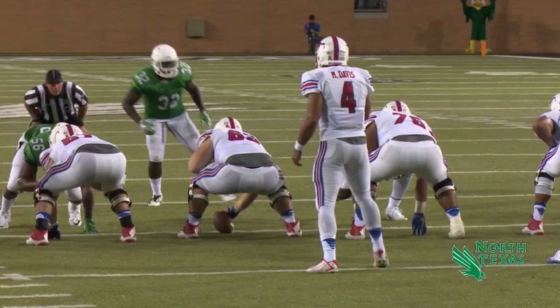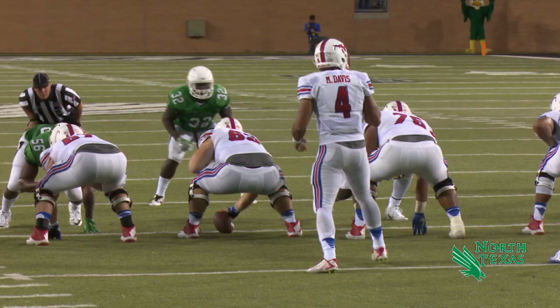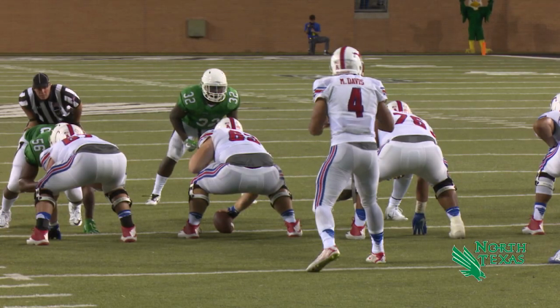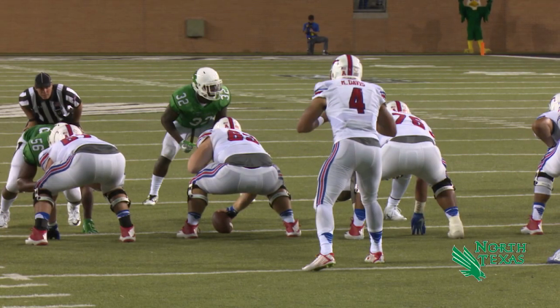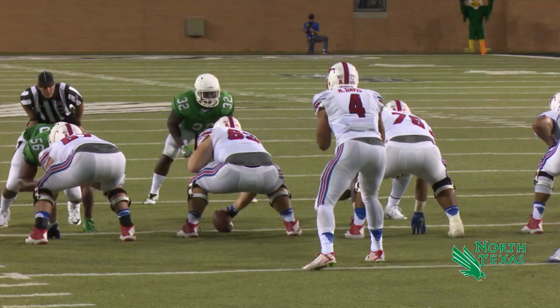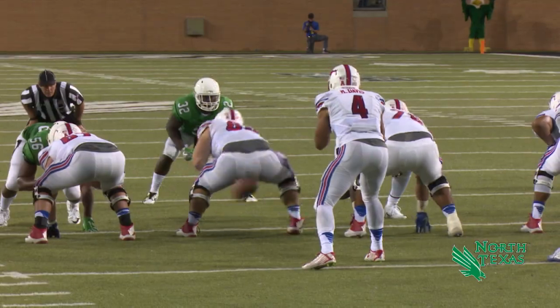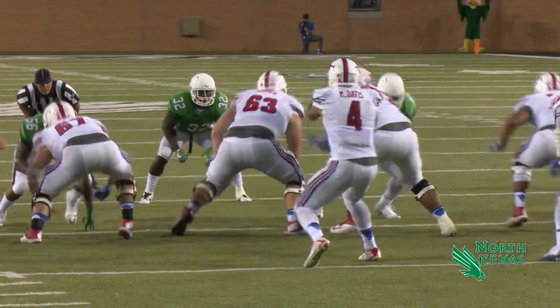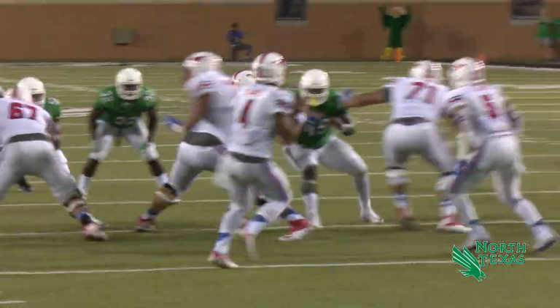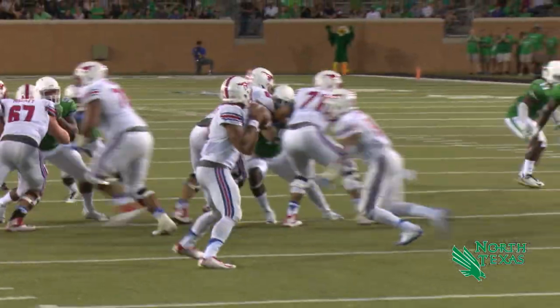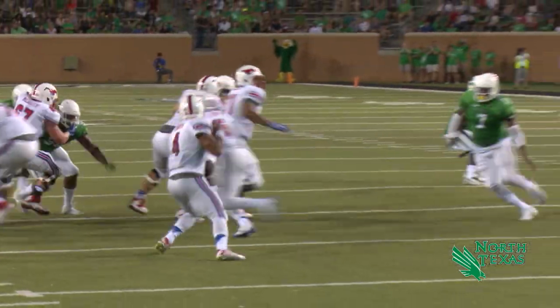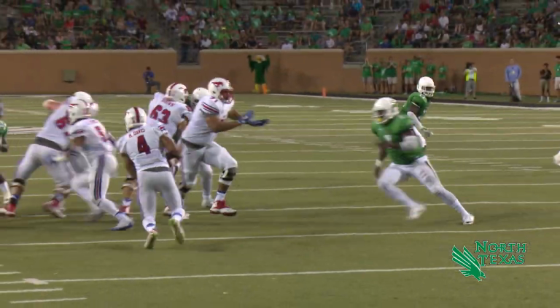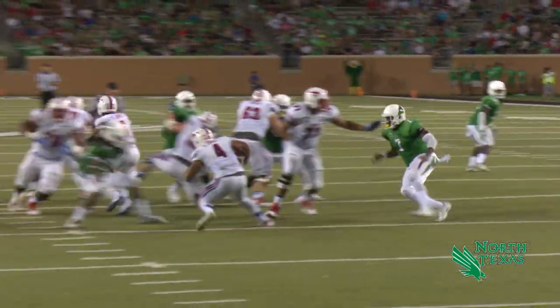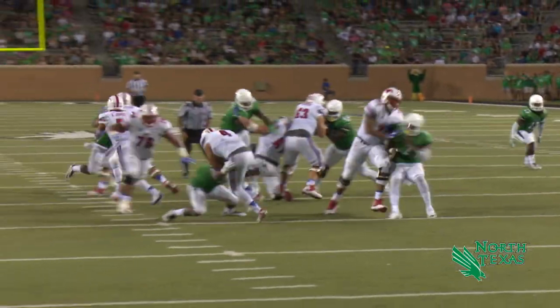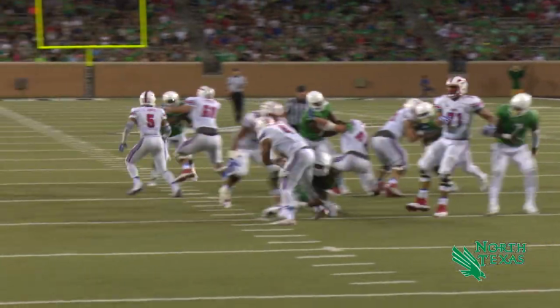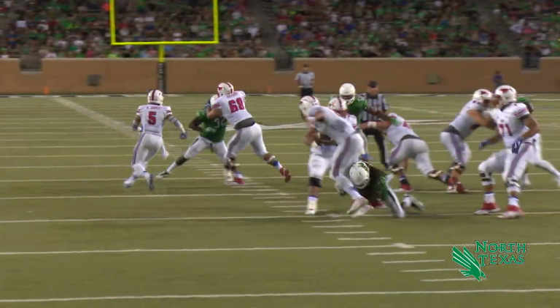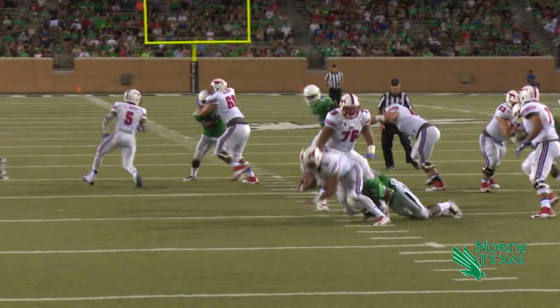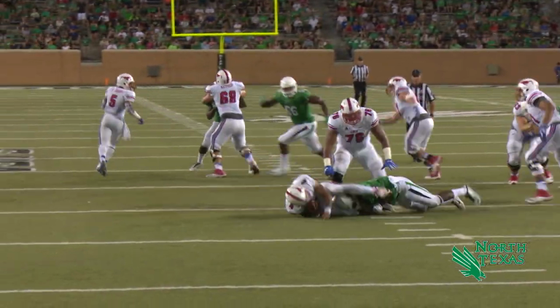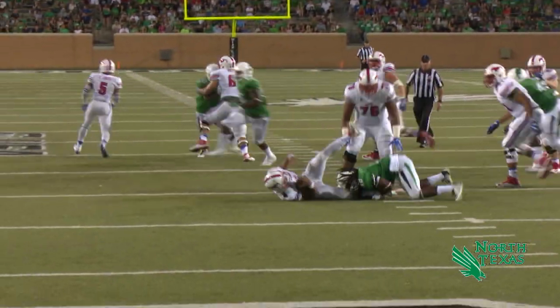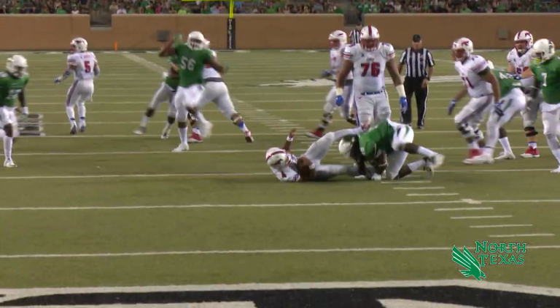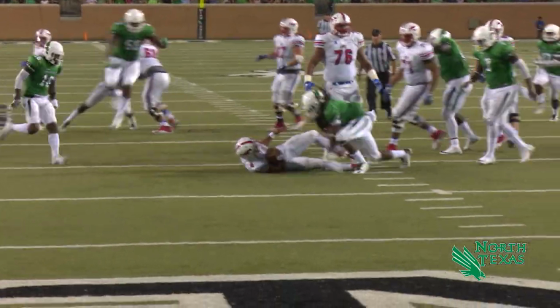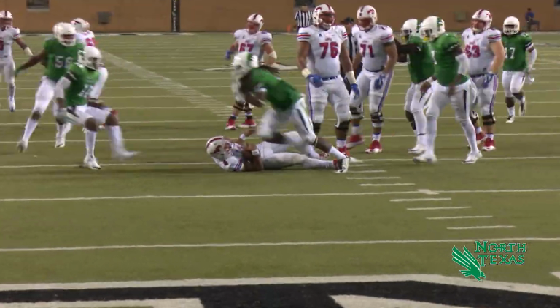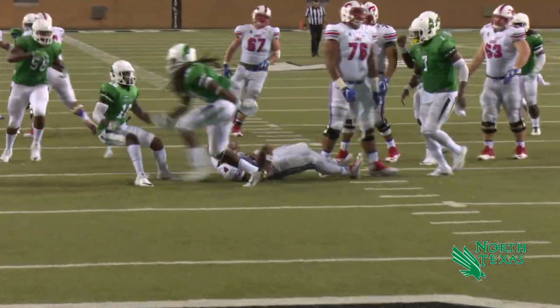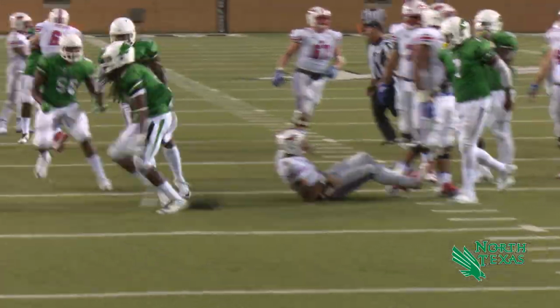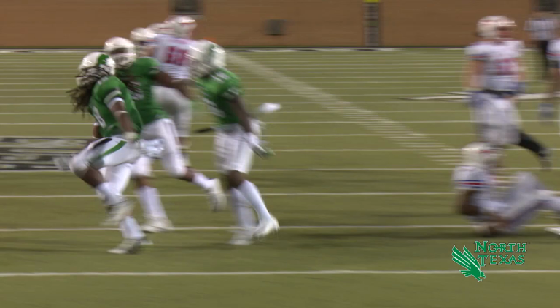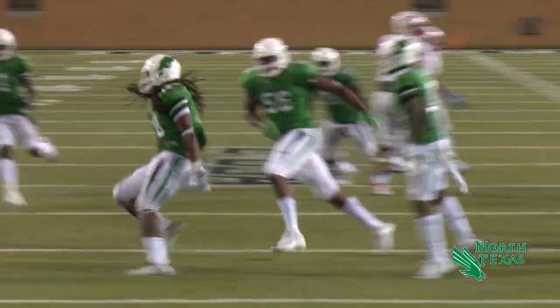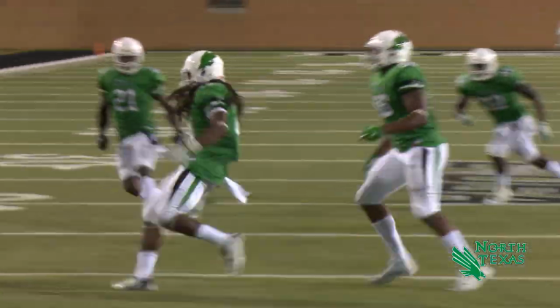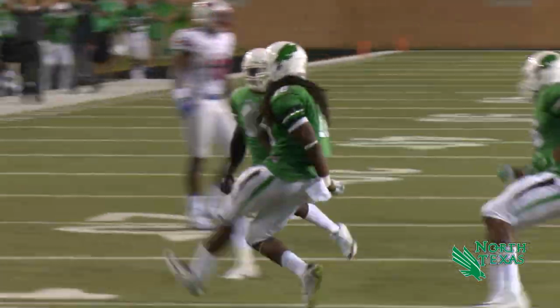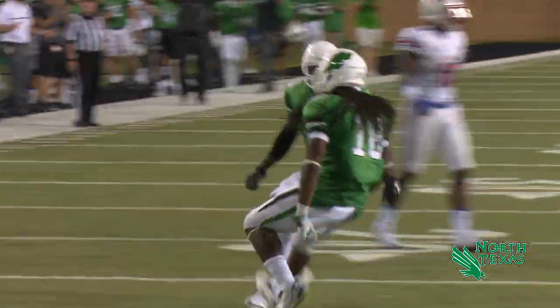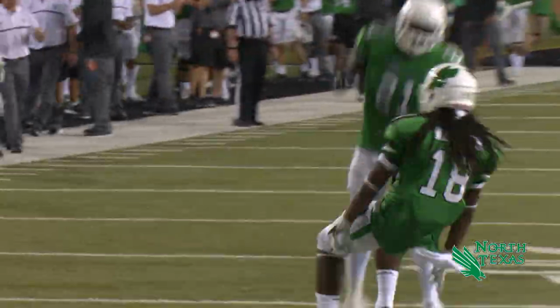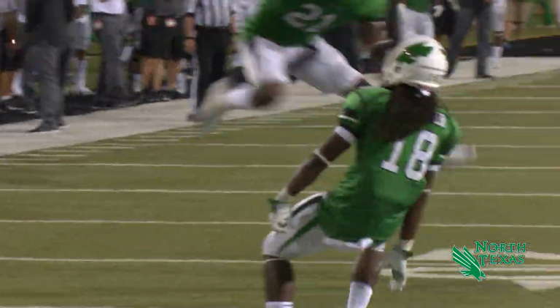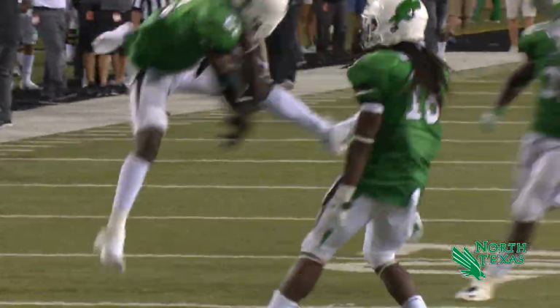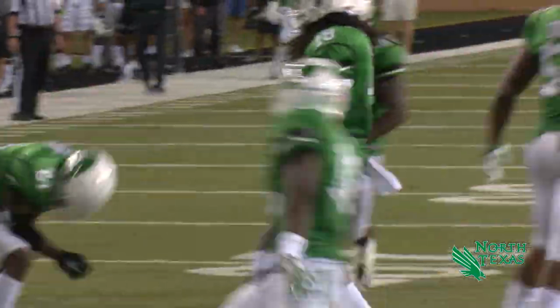Matt Davis with three receivers right, one left. That's Sutton on a quarterback draw and he is sacked inside the 10 by Joshua Wheeler.